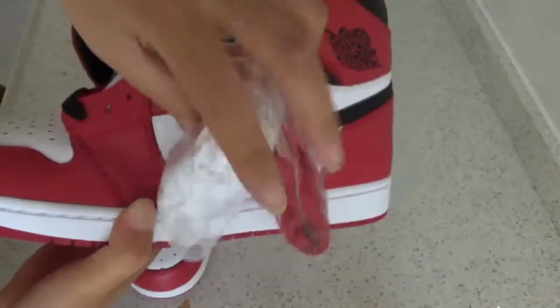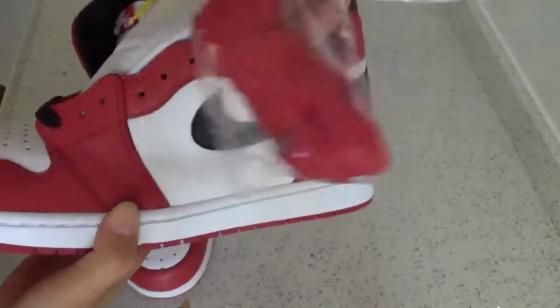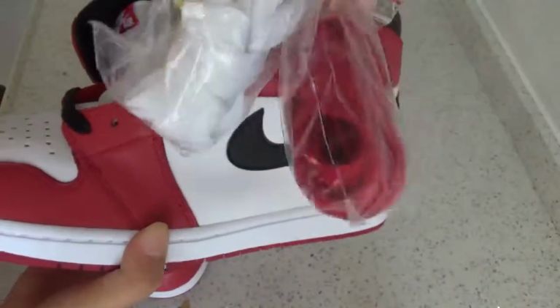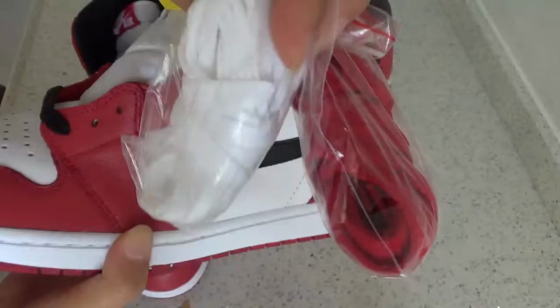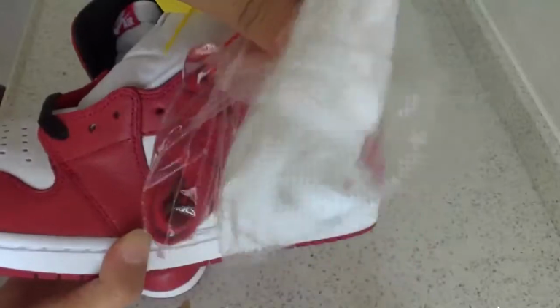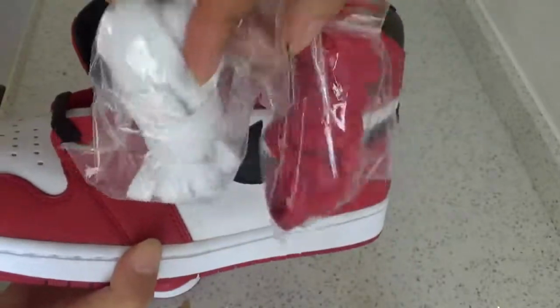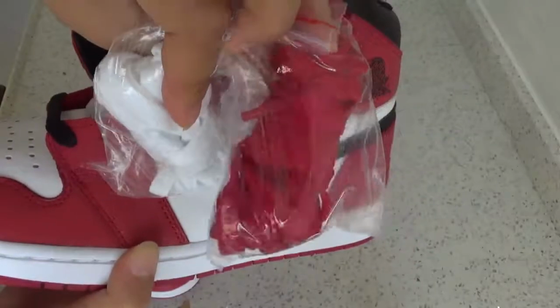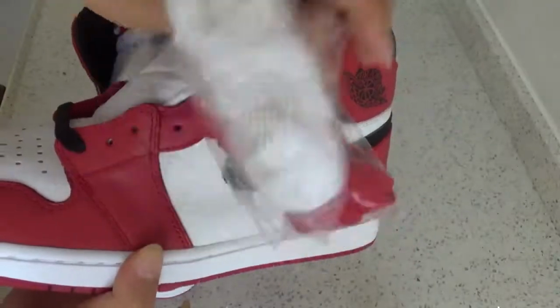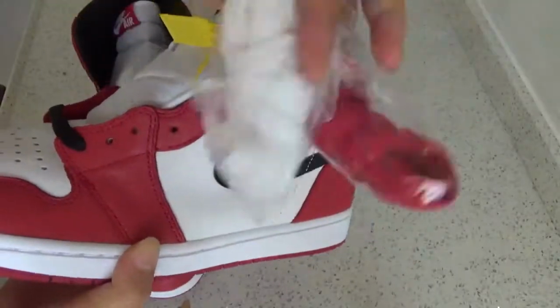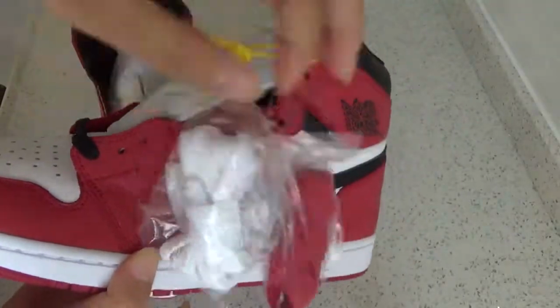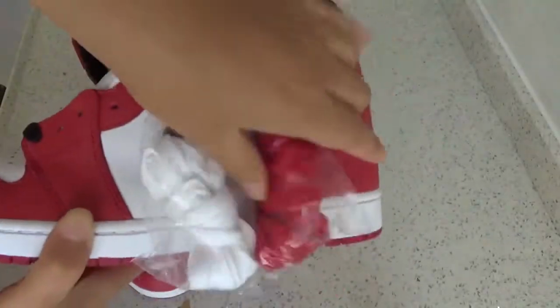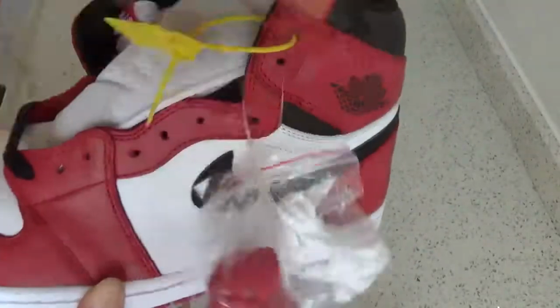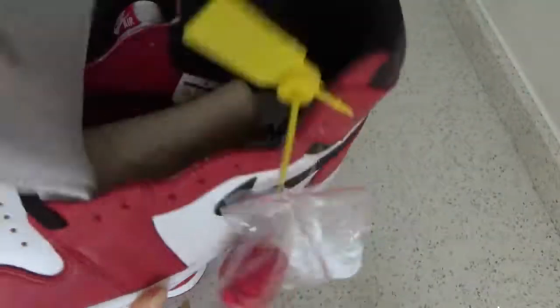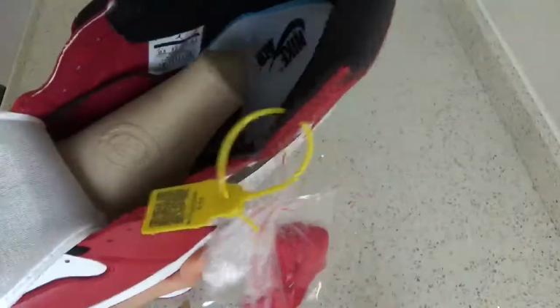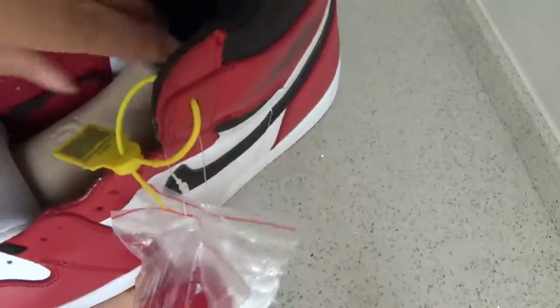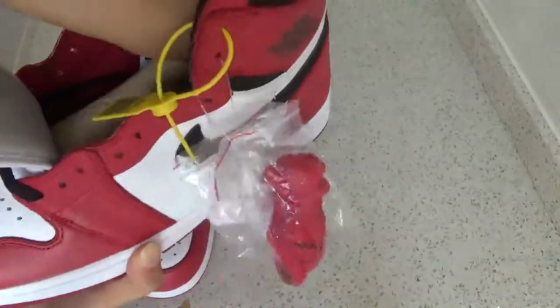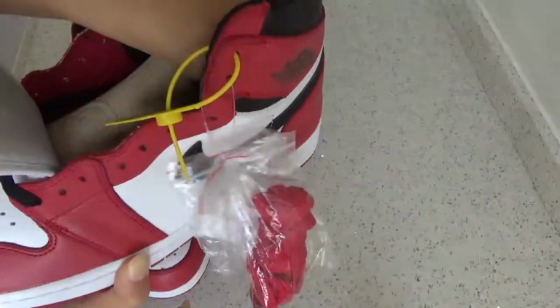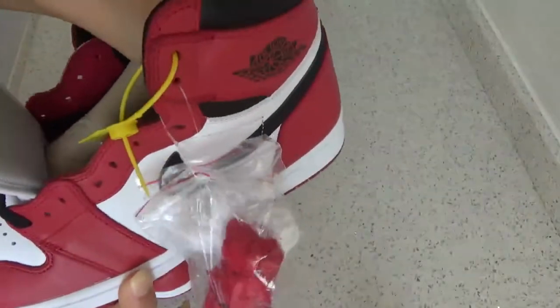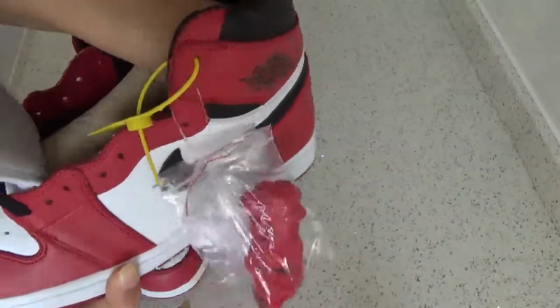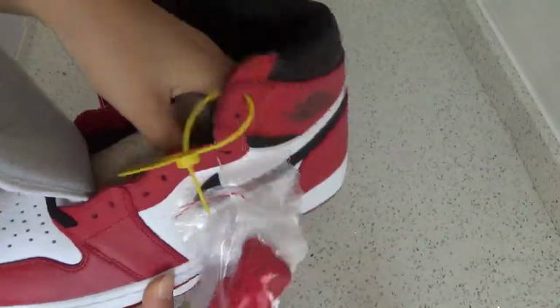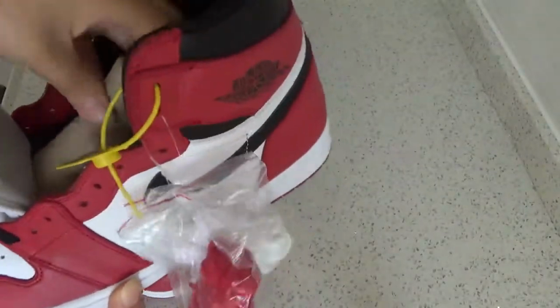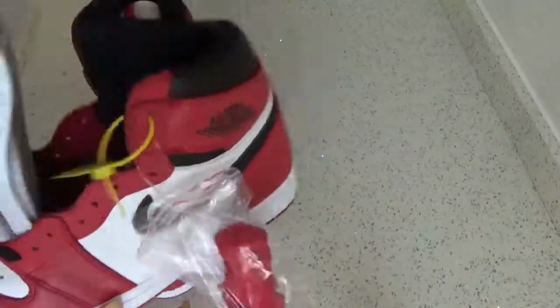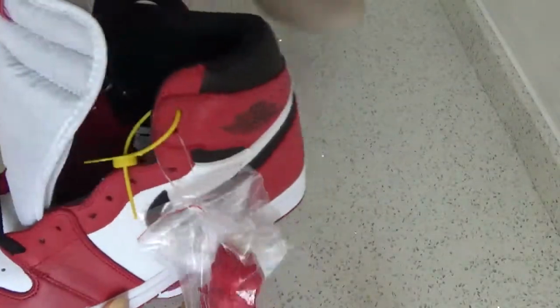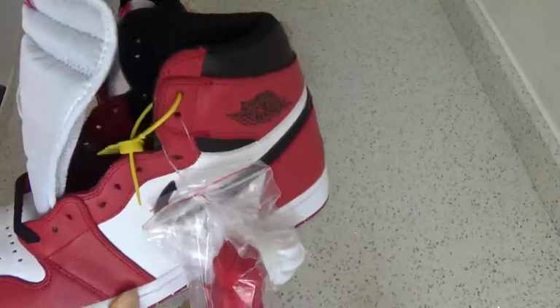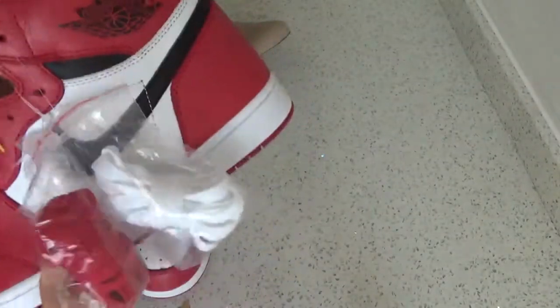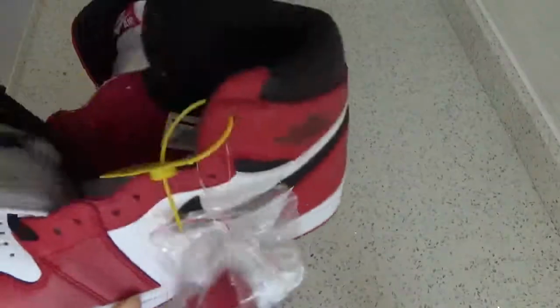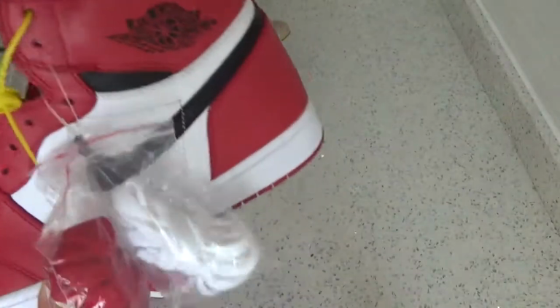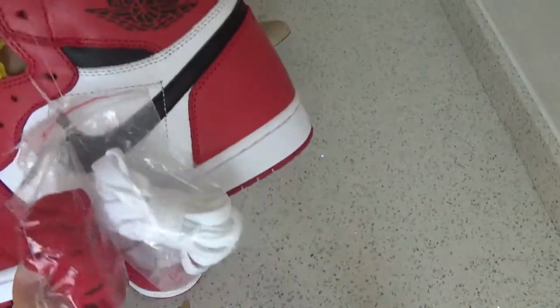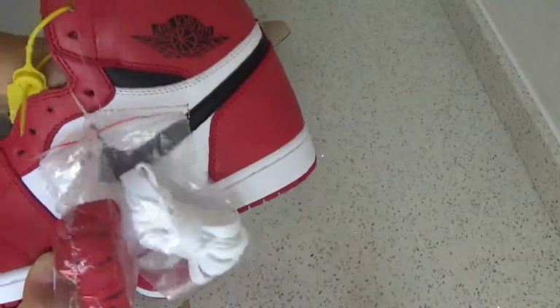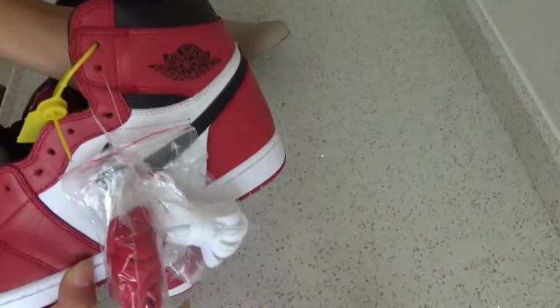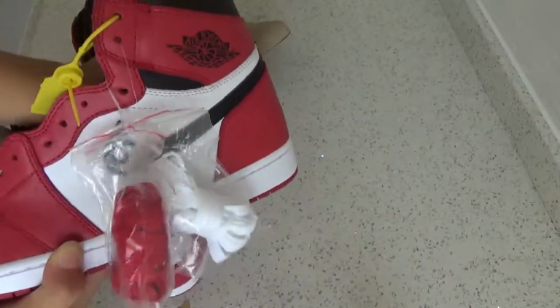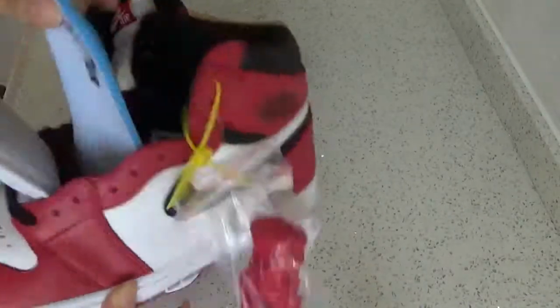Extra shoelaces — the black, the white, and the red. And also the blue.